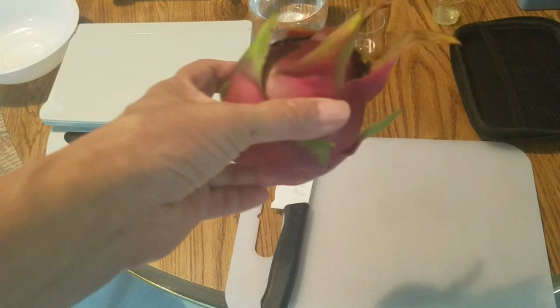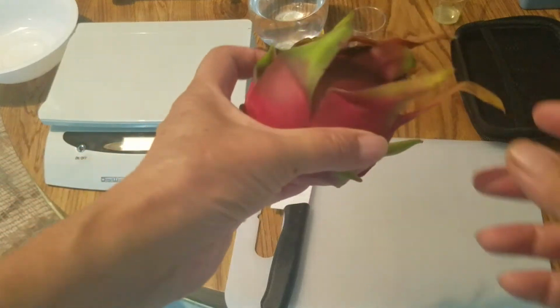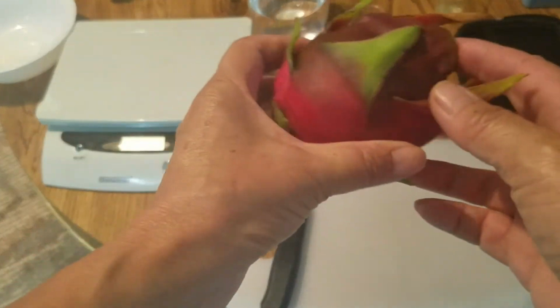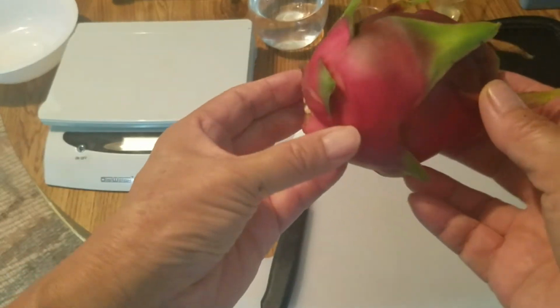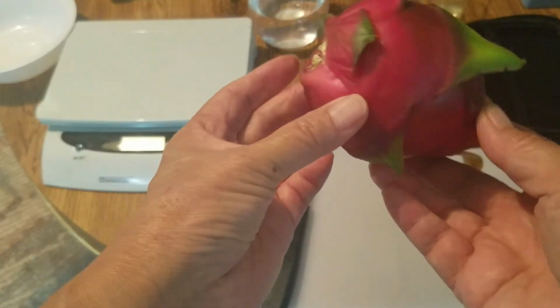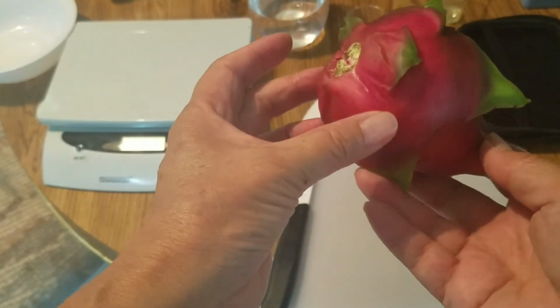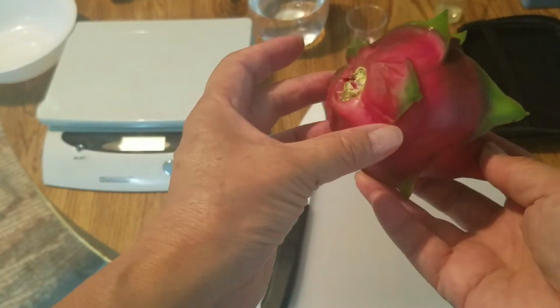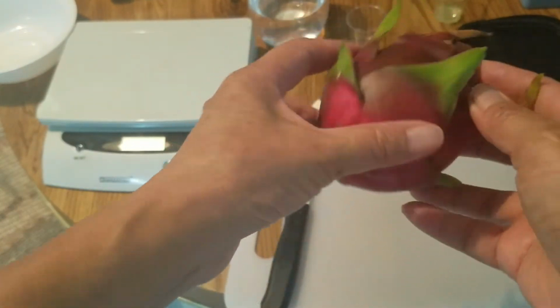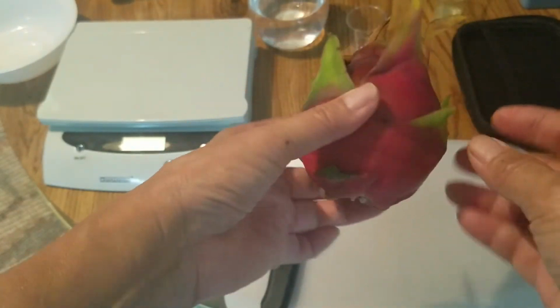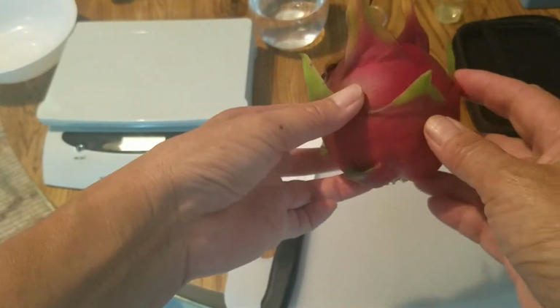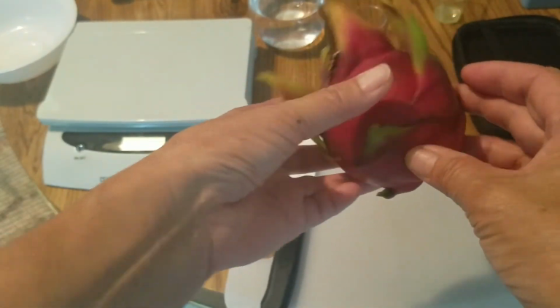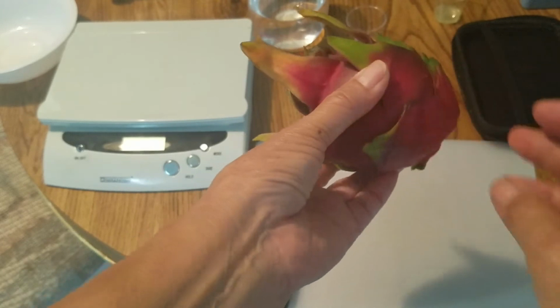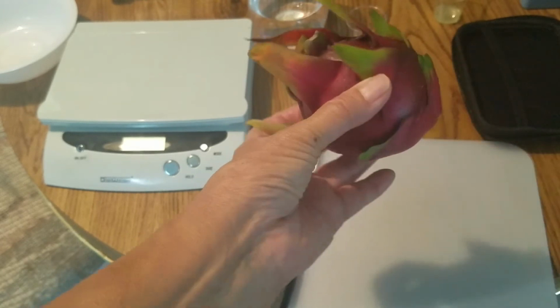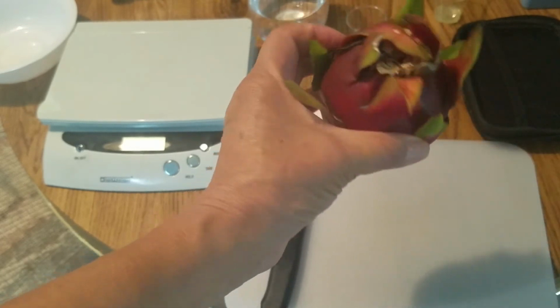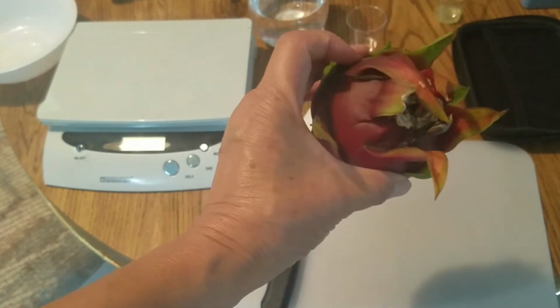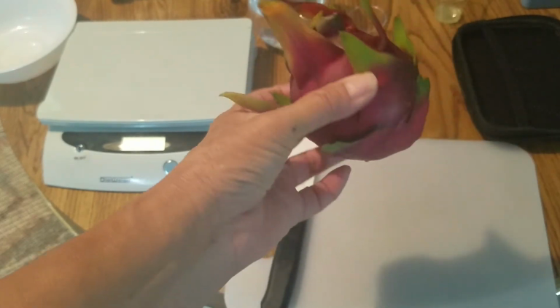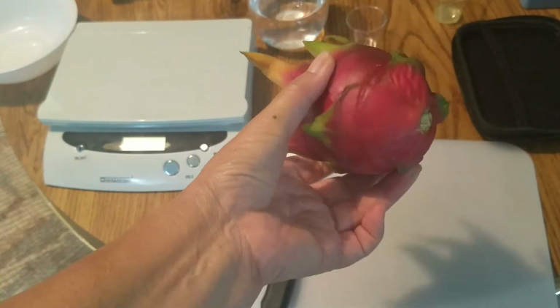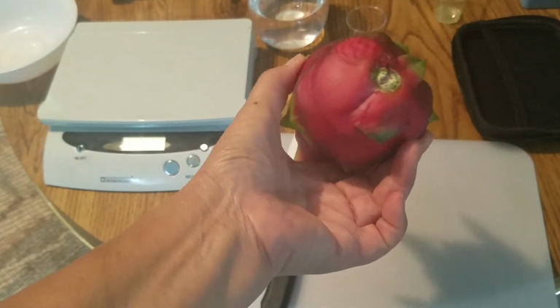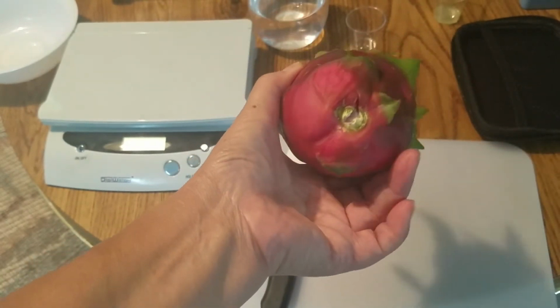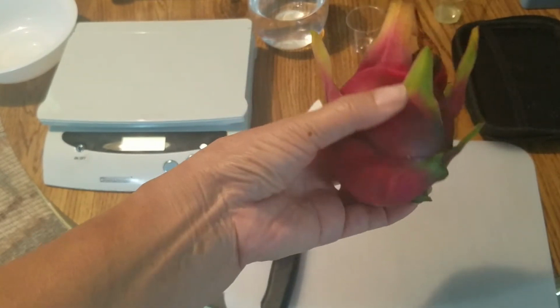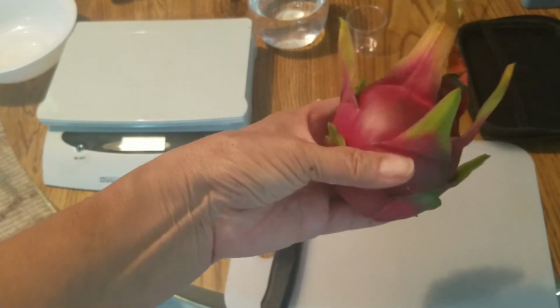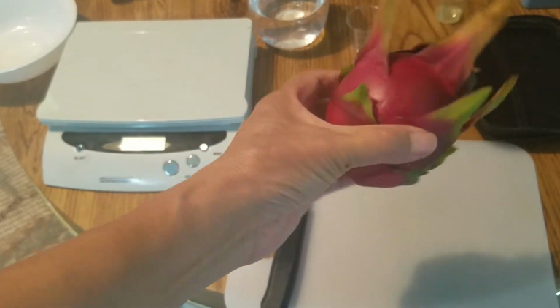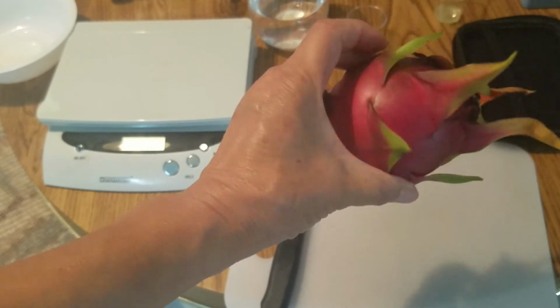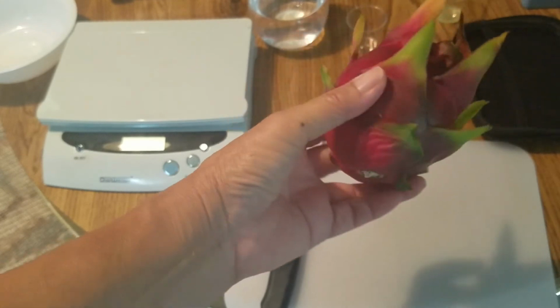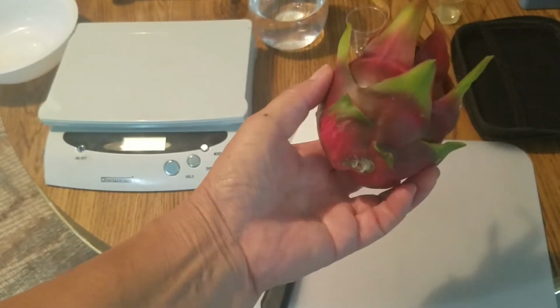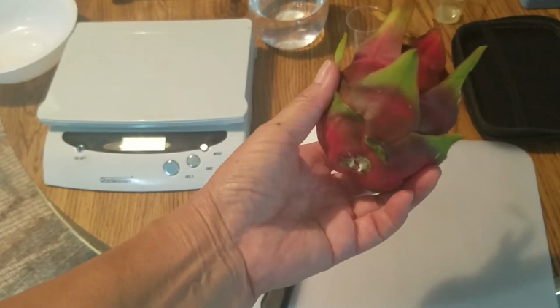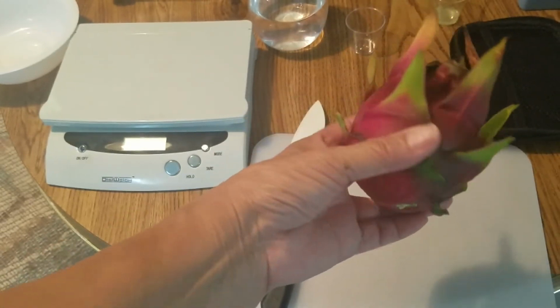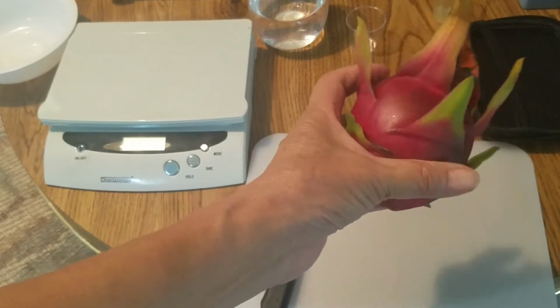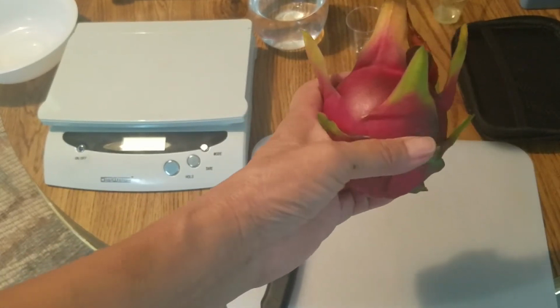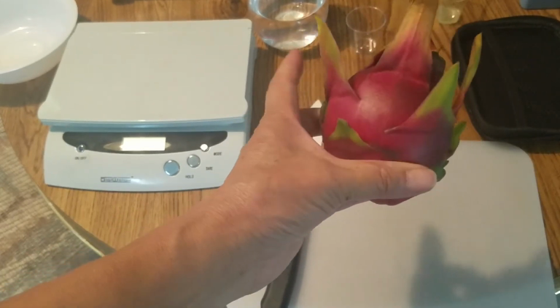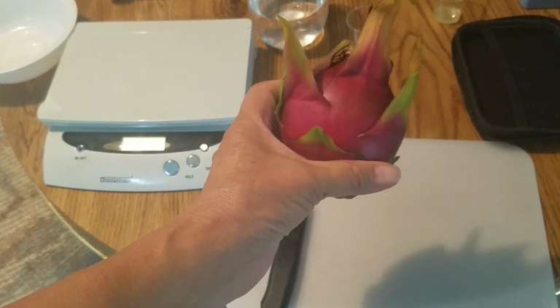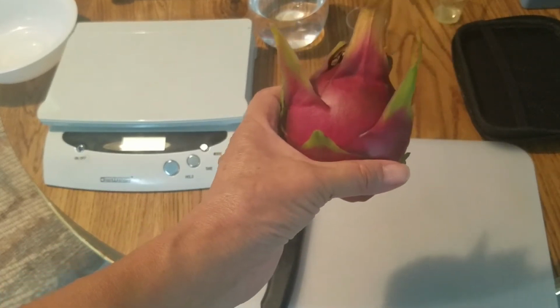Okay, this is my American Beauty. Look how round it is. It doesn't look like the dragon fruit I can buy from the market. It looks different.